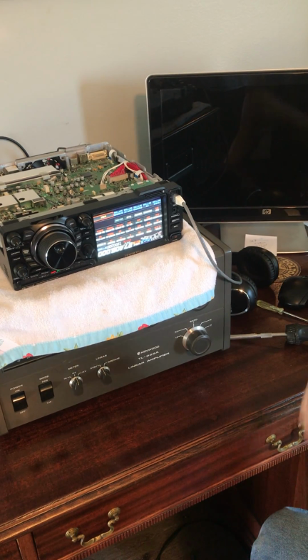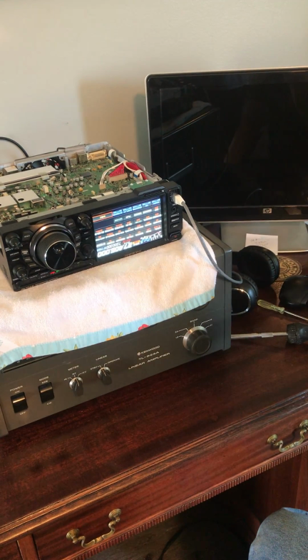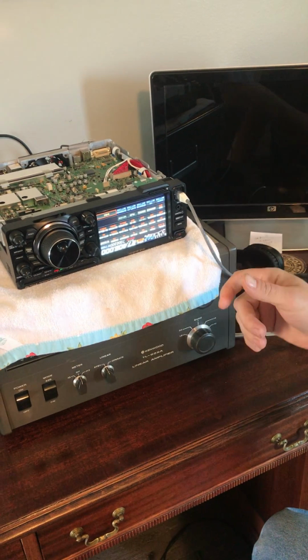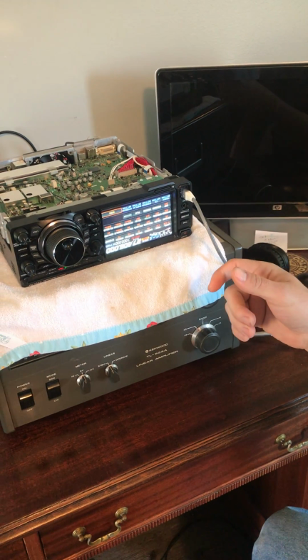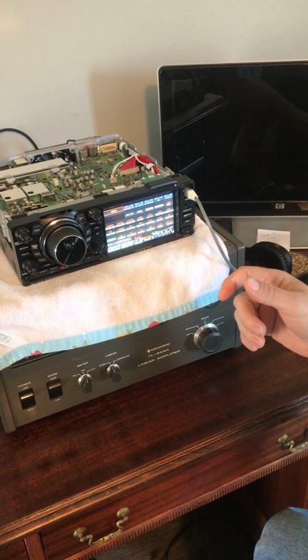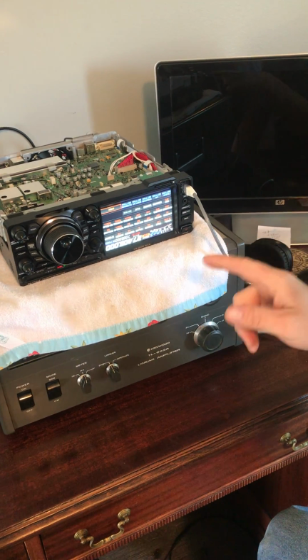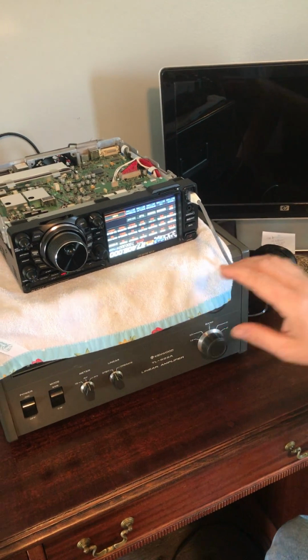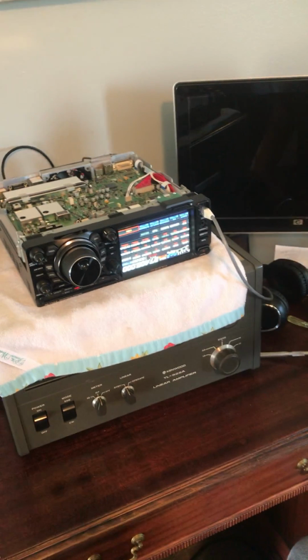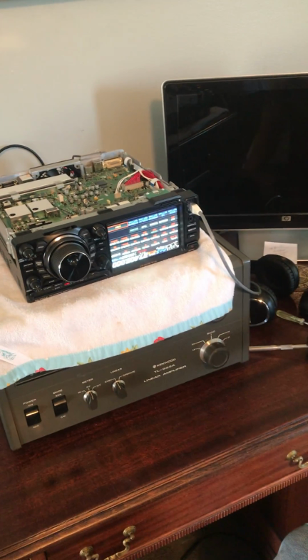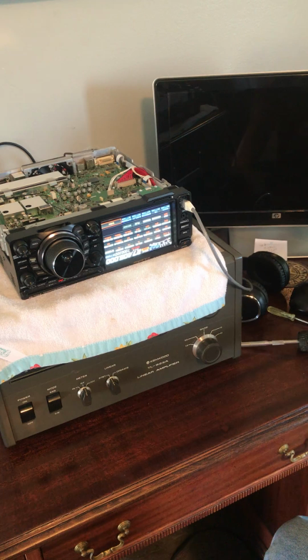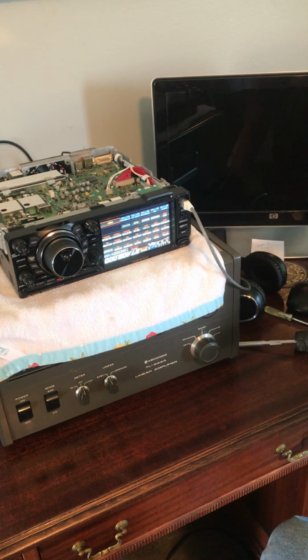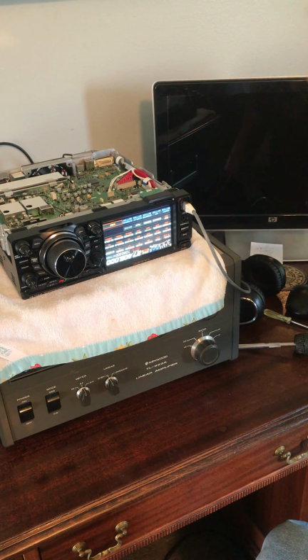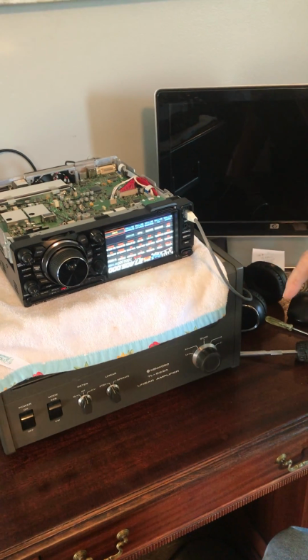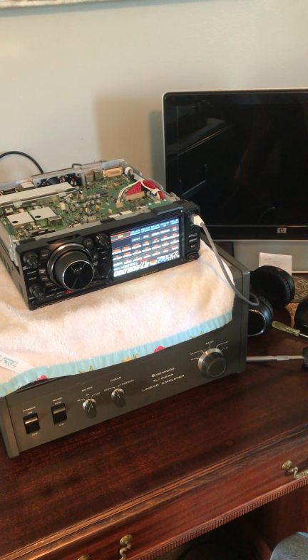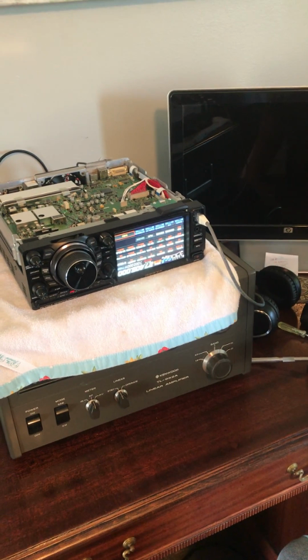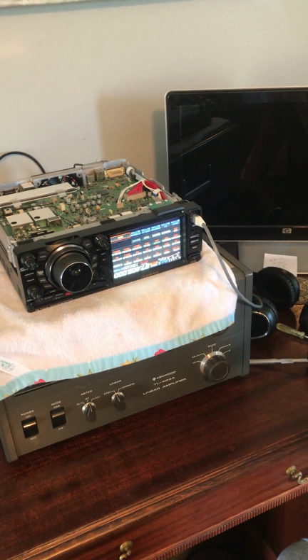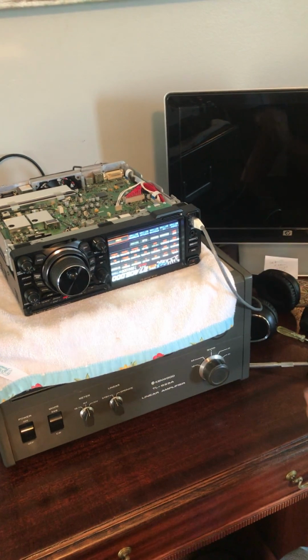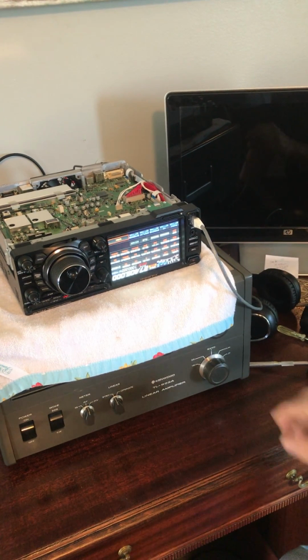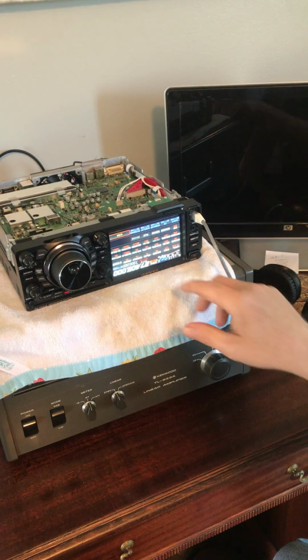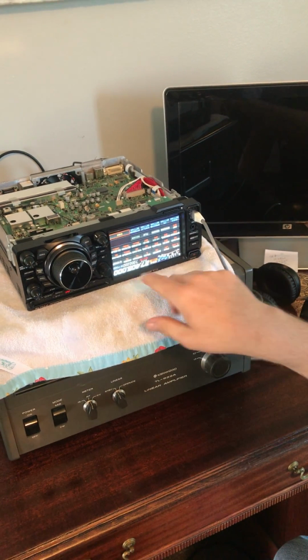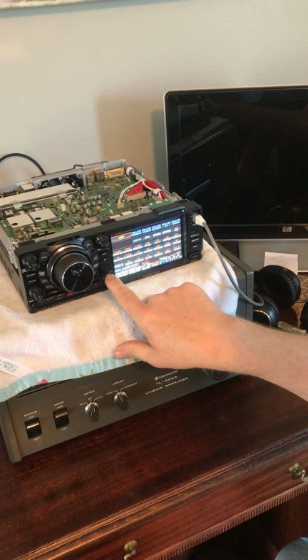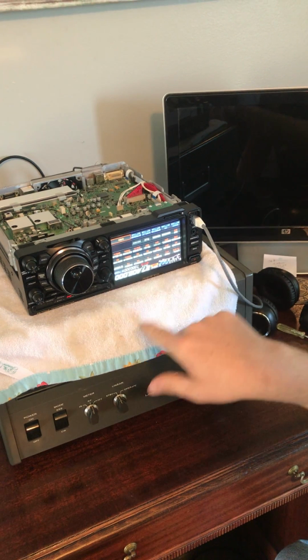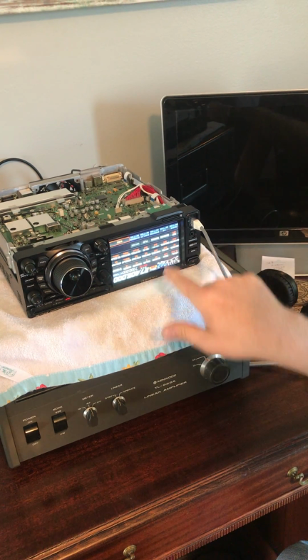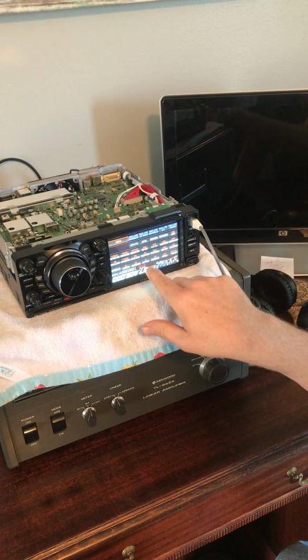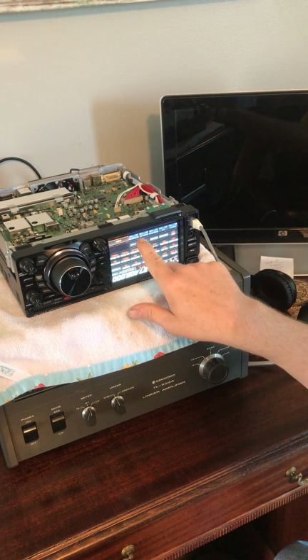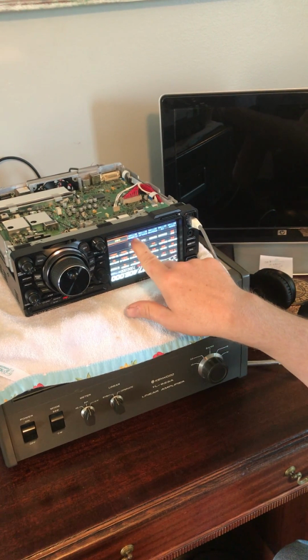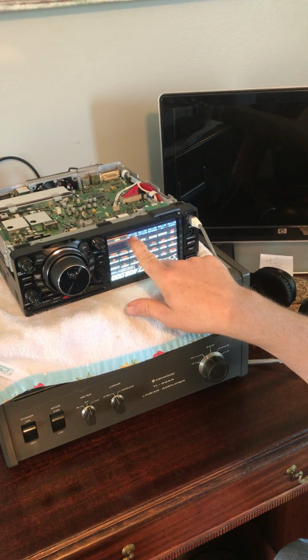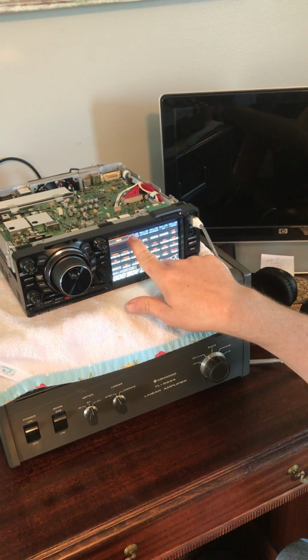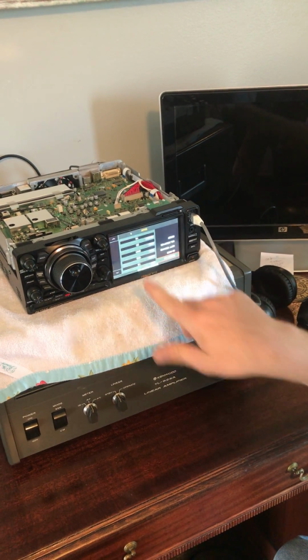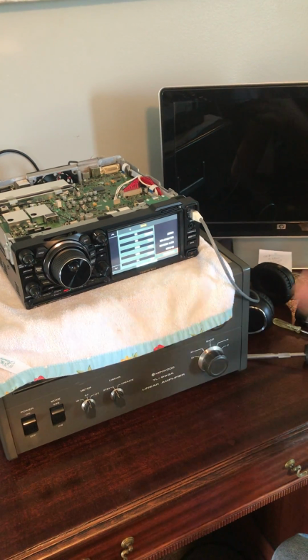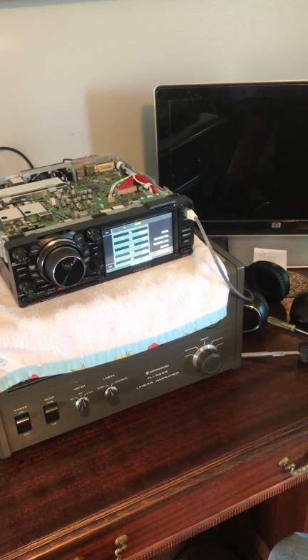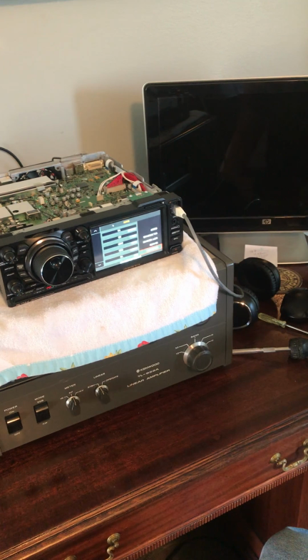We've reset it. Now what it's going to do is turn your monitor off because it's put it back to factory specifications, as if you just pulled it out of the box. So you're going to hit your function, go to your menu, and go right here to external settings, because it just seems easier to me to have the external monitor when you've got the radio flipped over.